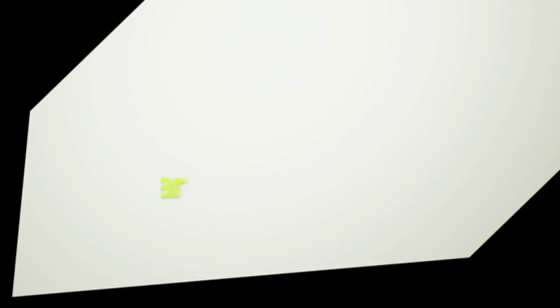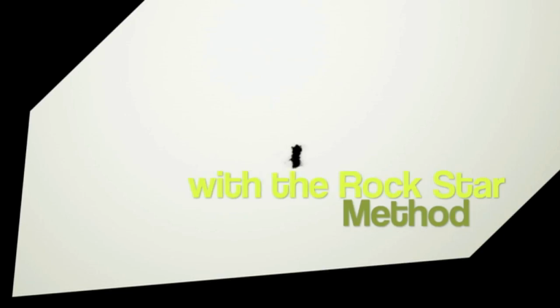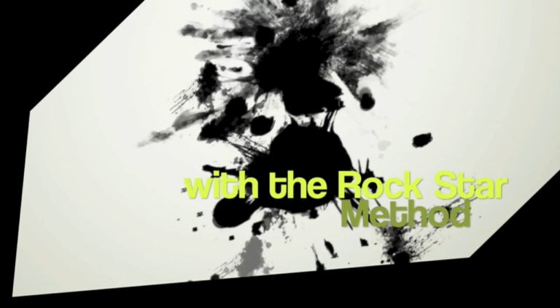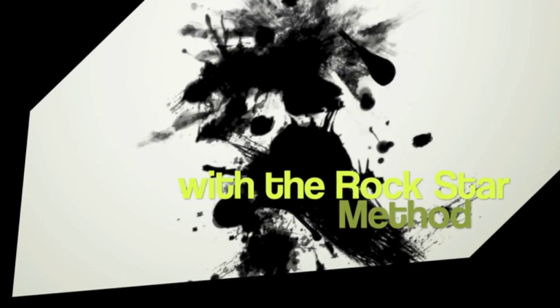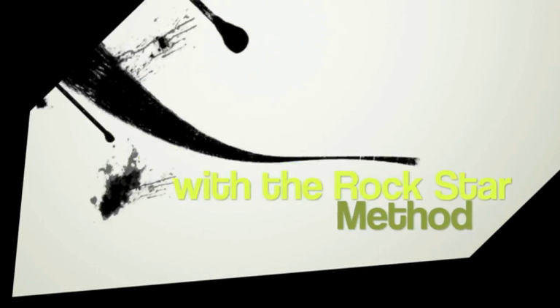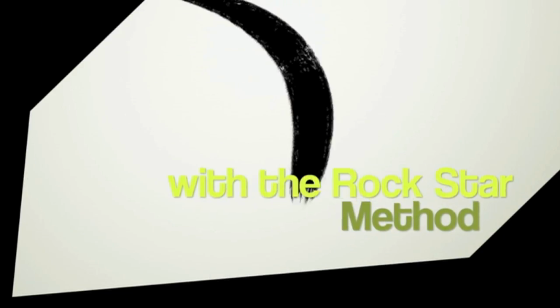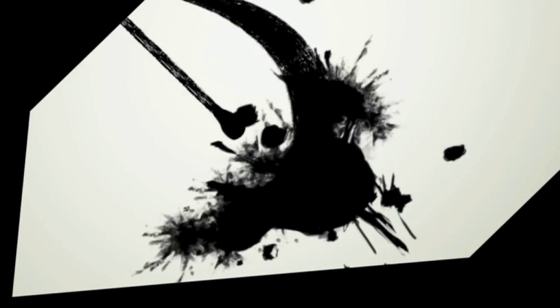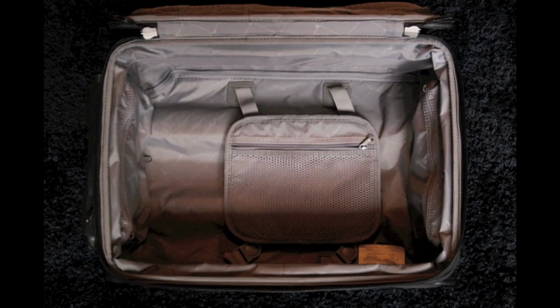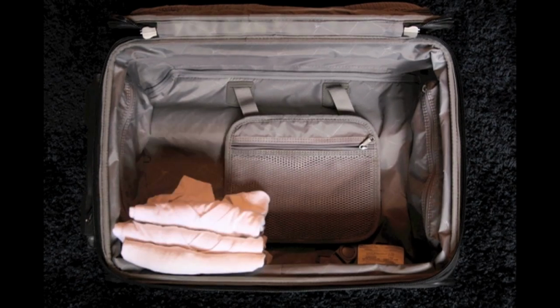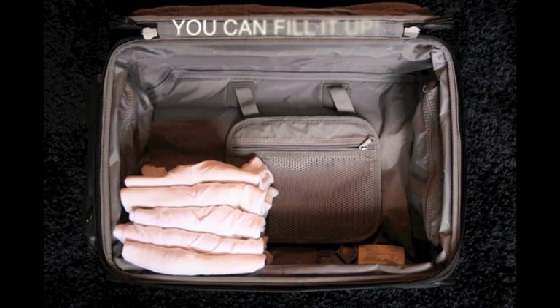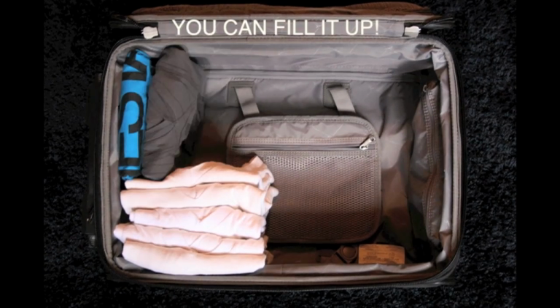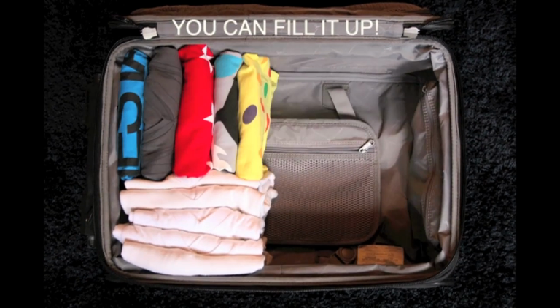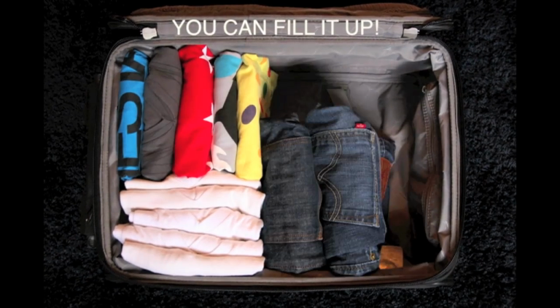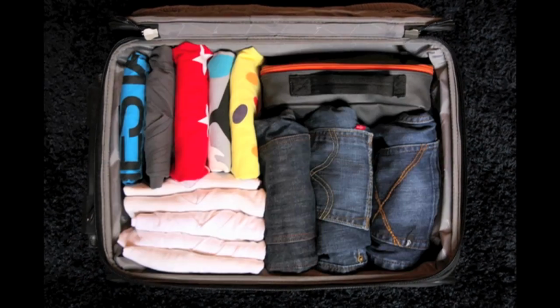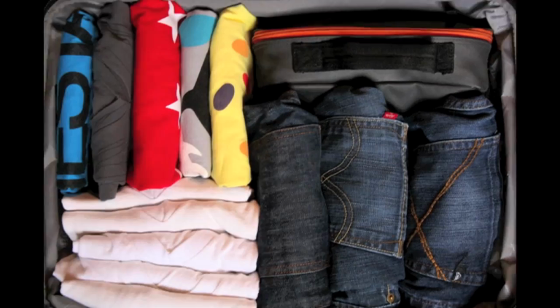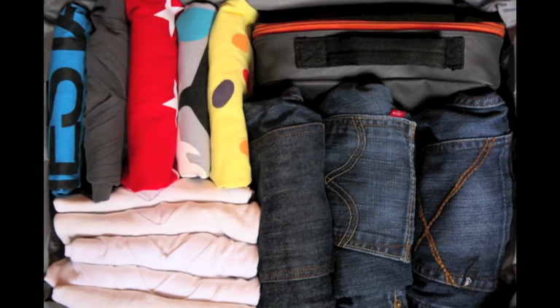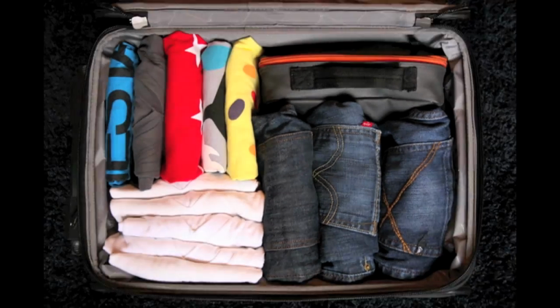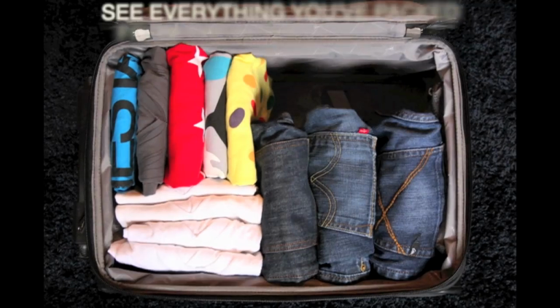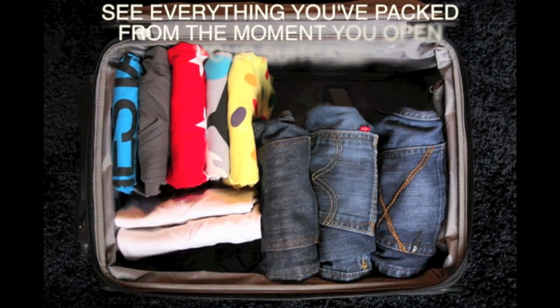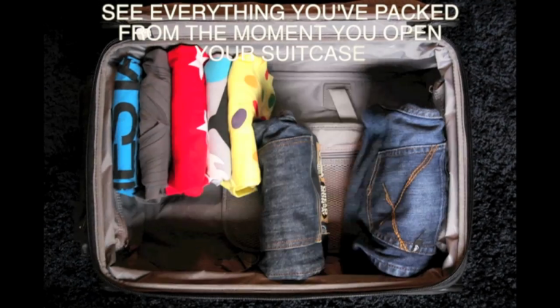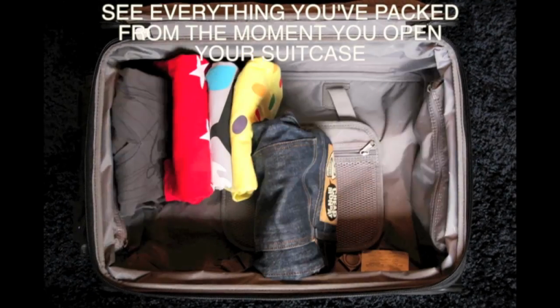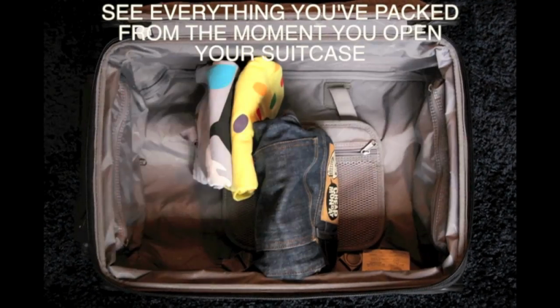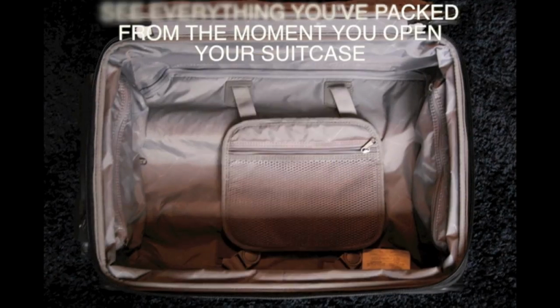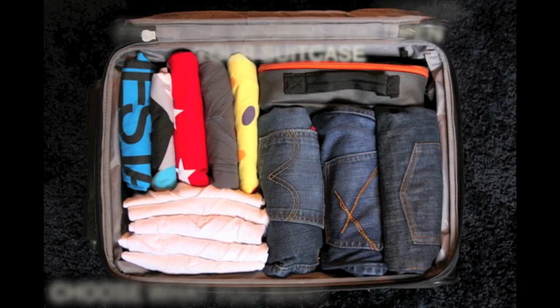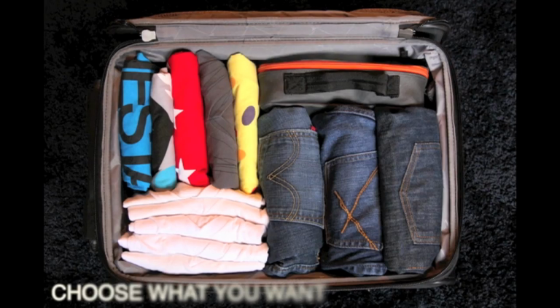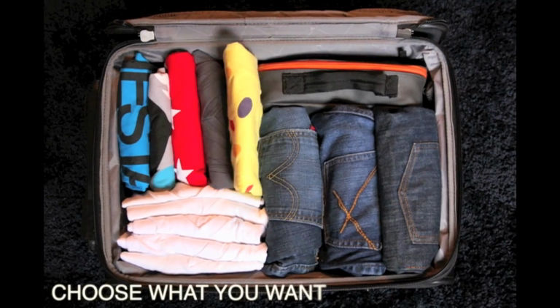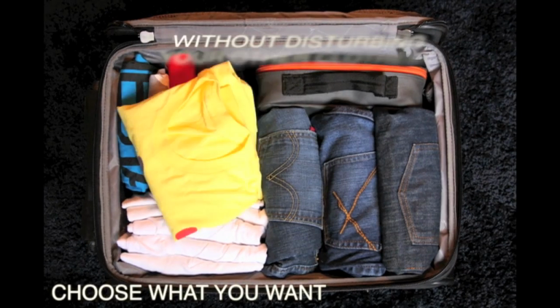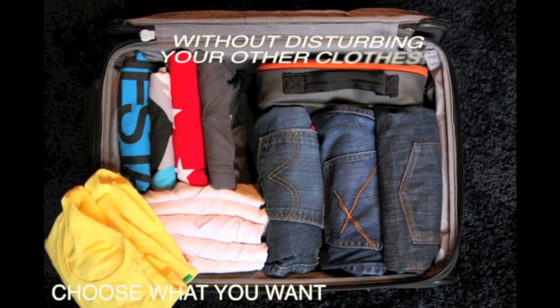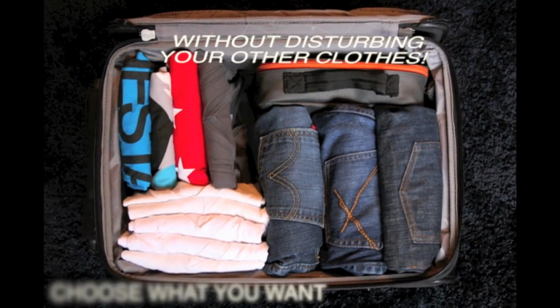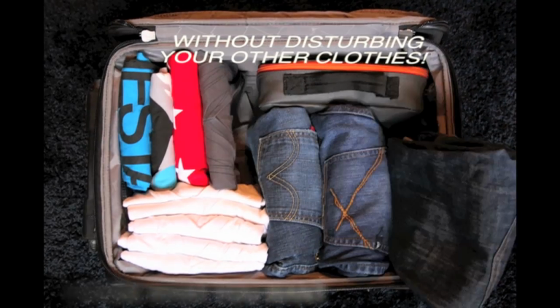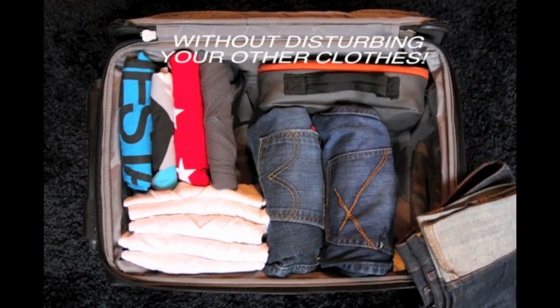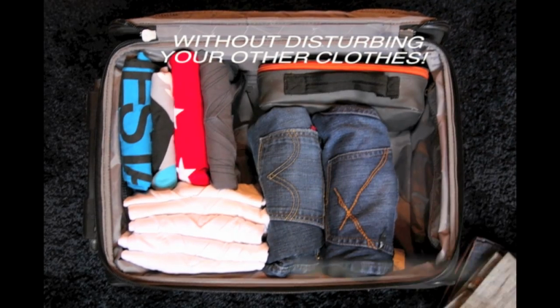With the Rockstar Method, you could fill it up like a good ol' game of Tetris. See everything you've packed from the moment you open your suitcase. Choose what you want without disturbing the other clothes.